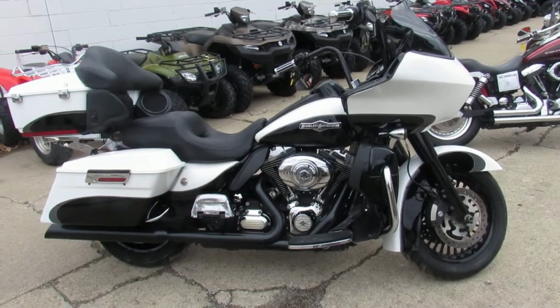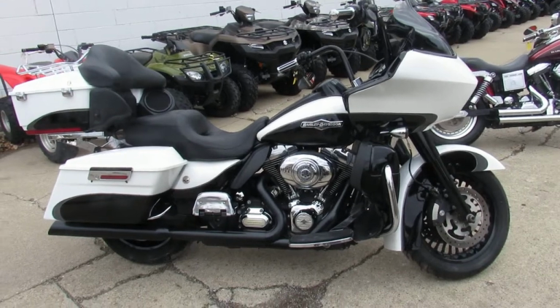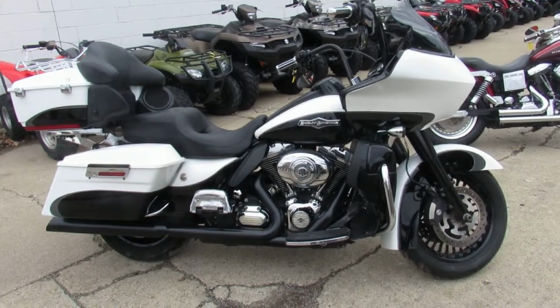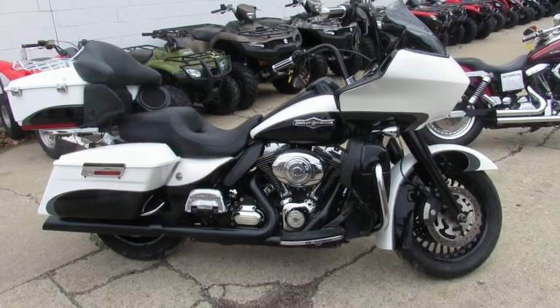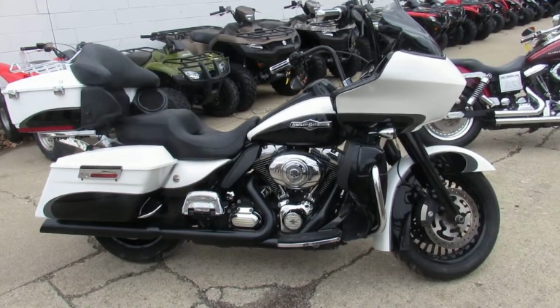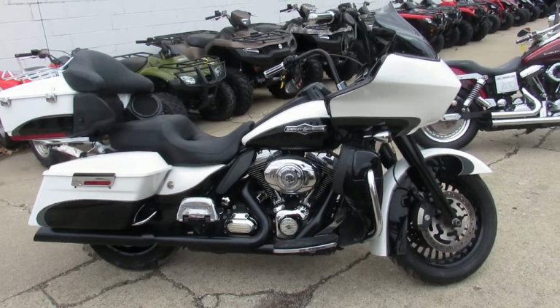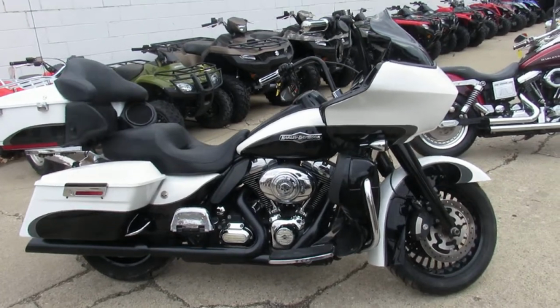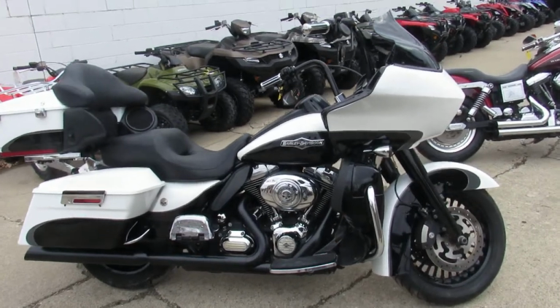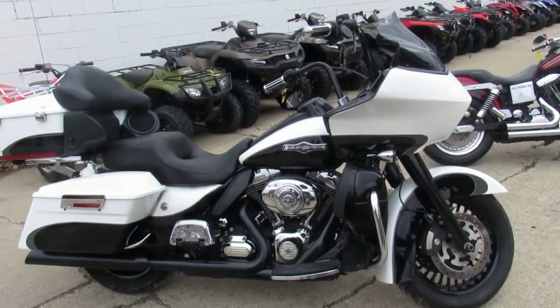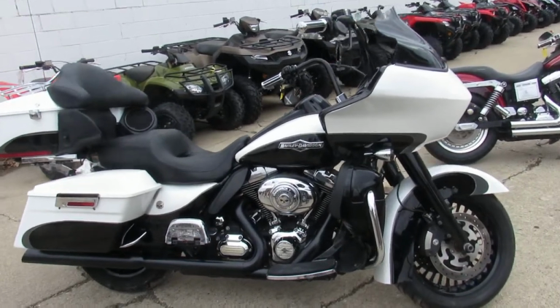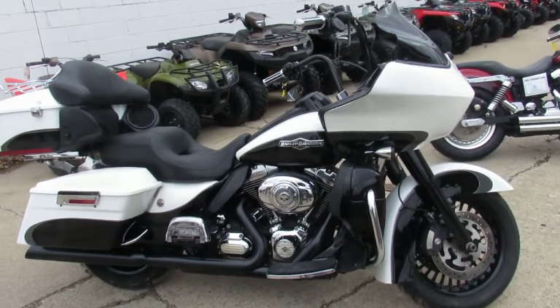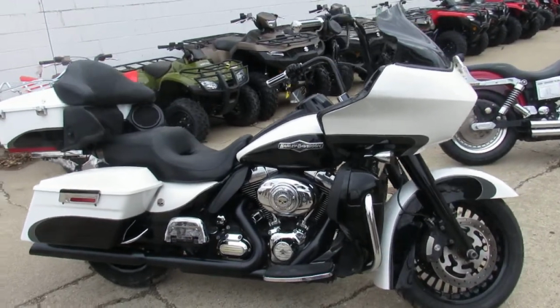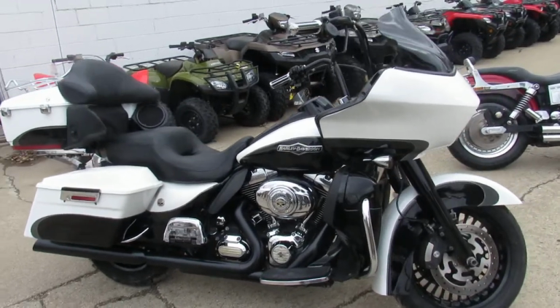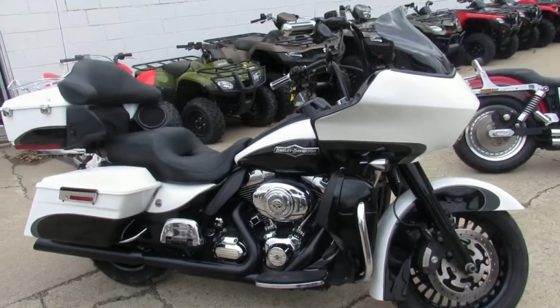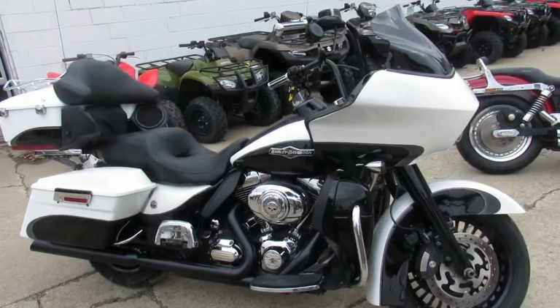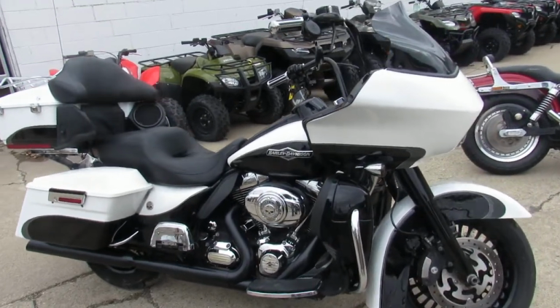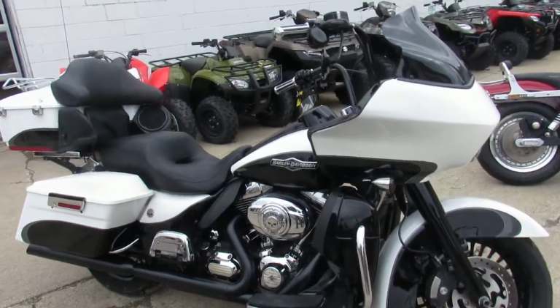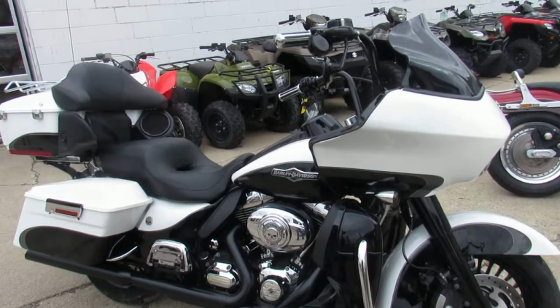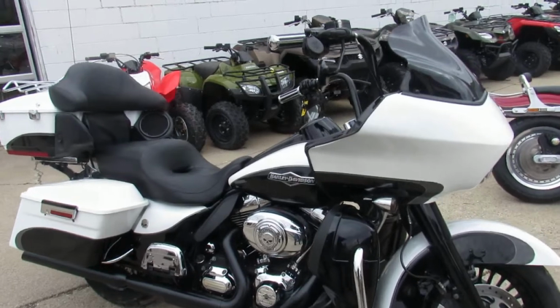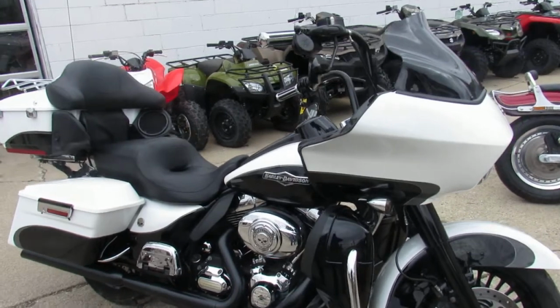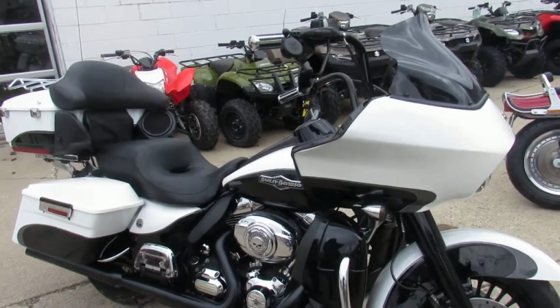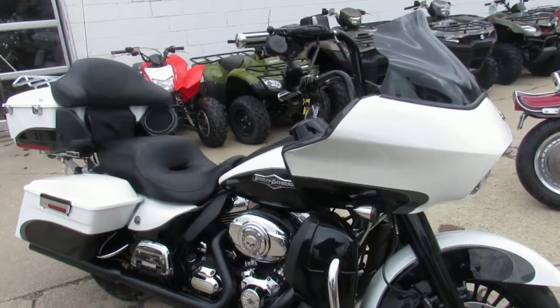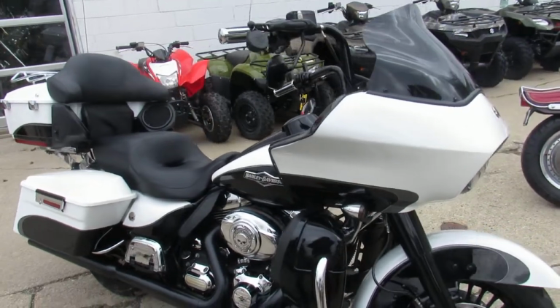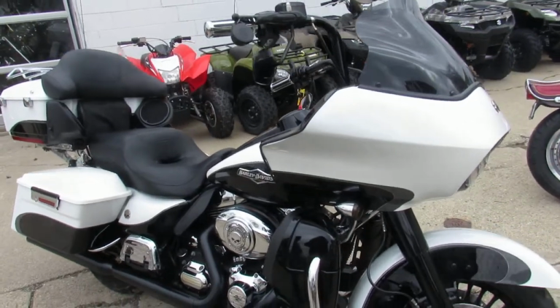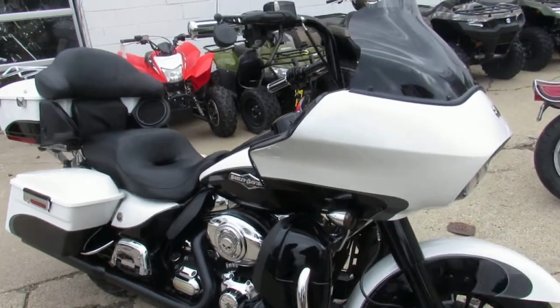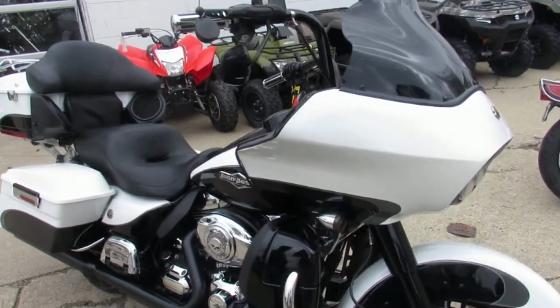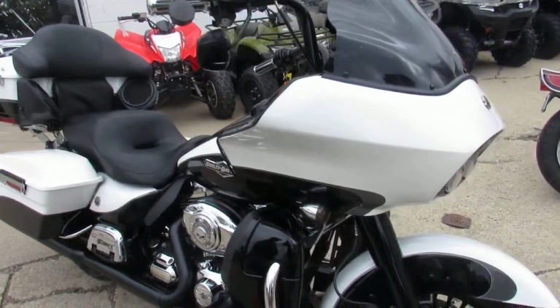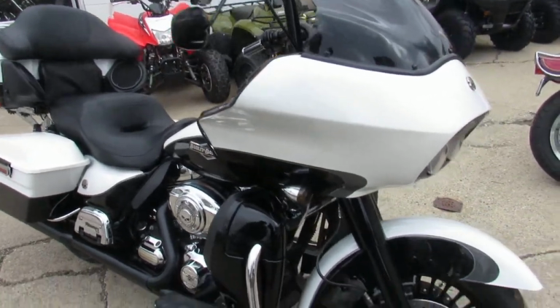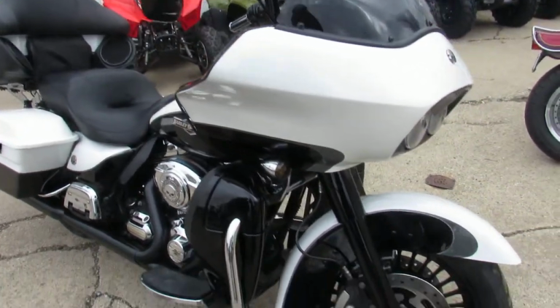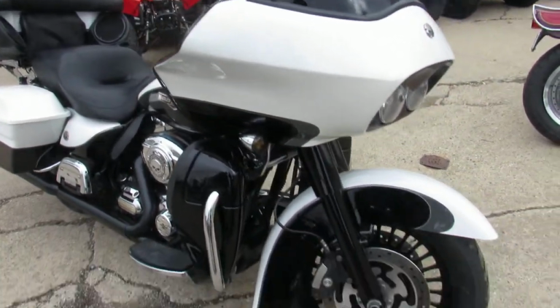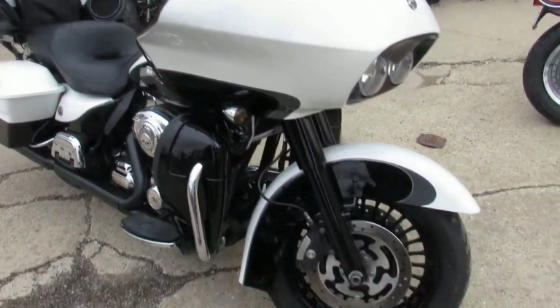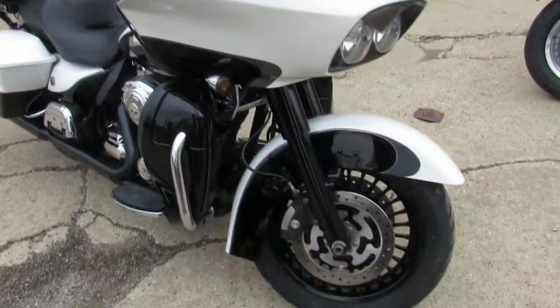Hey fellas, it's riding season. It's Approval Power Sports doing some videos on our used Harleys. We've got over 400 used Harleys, guaranteed financing, lease programs.